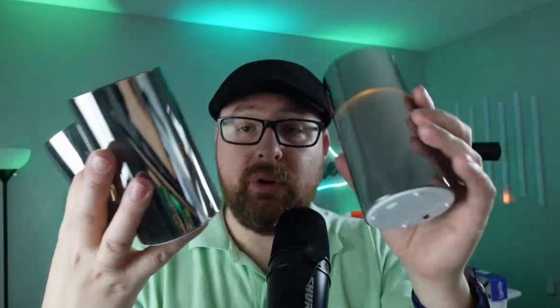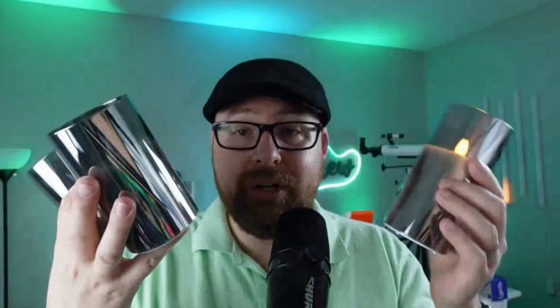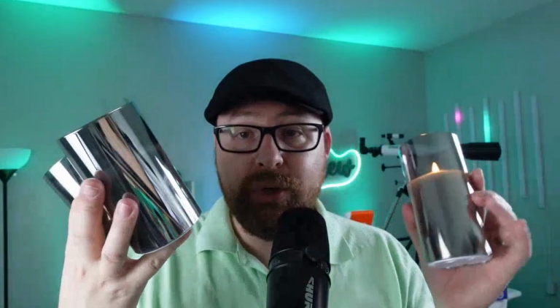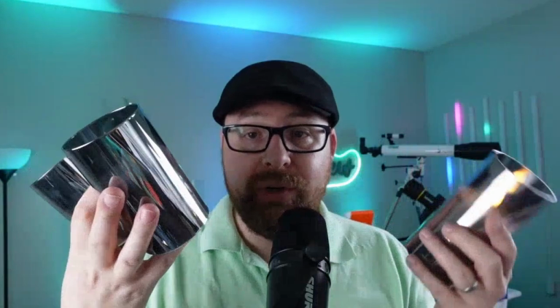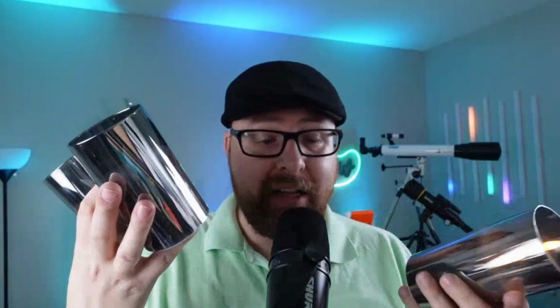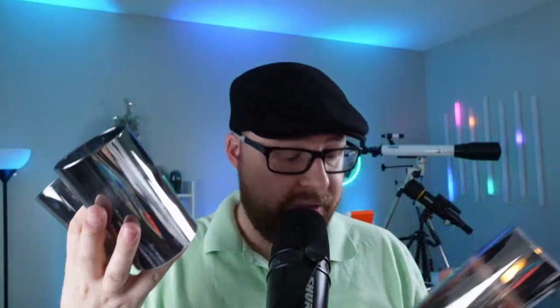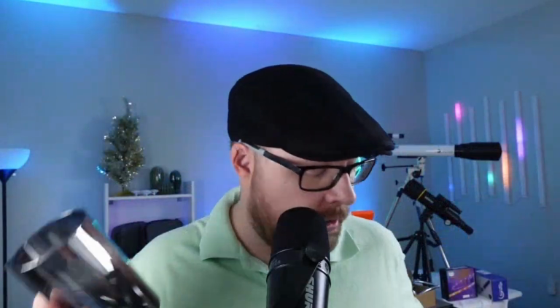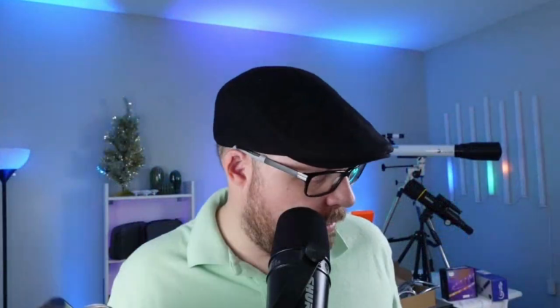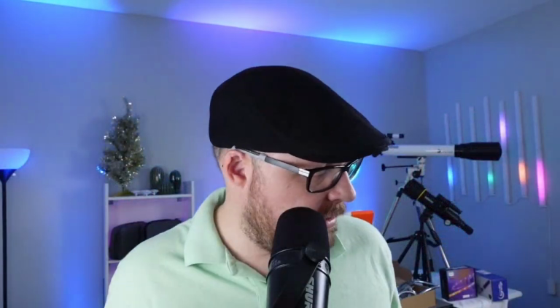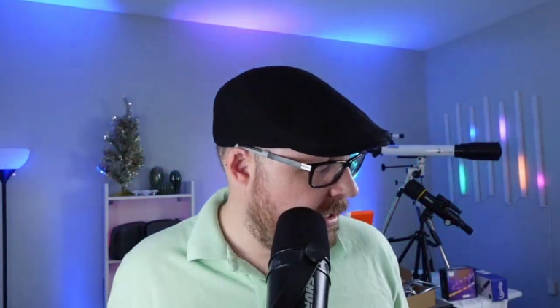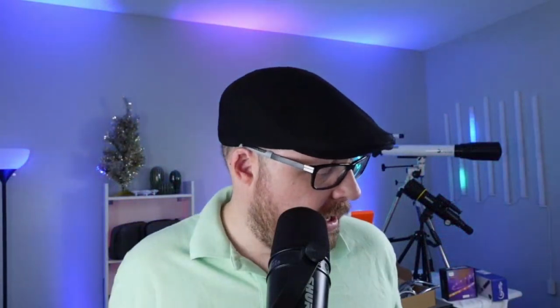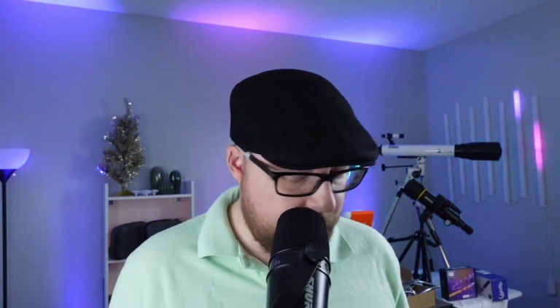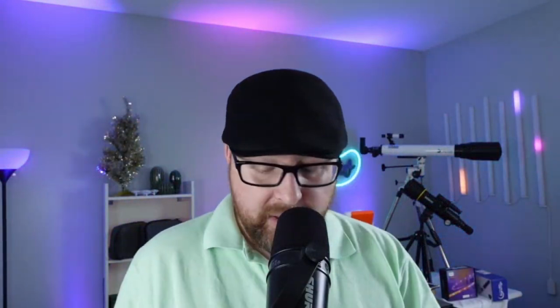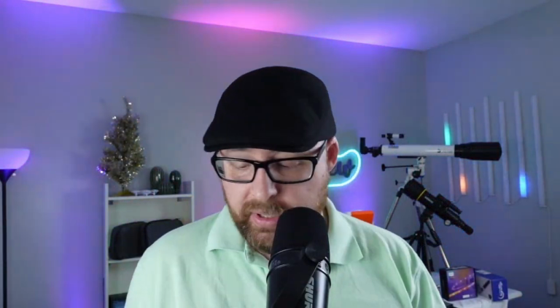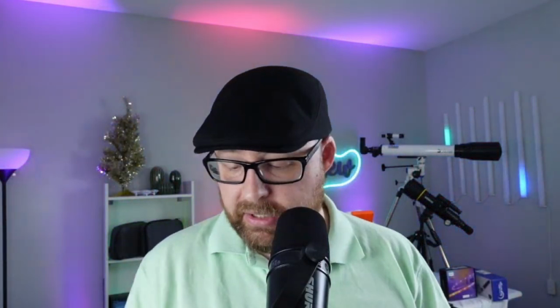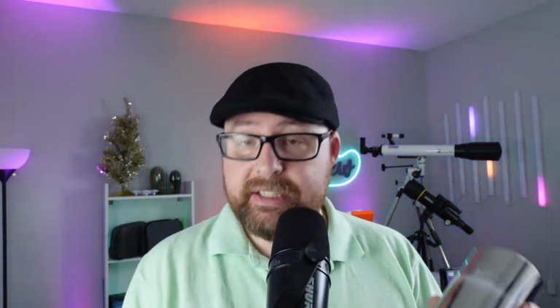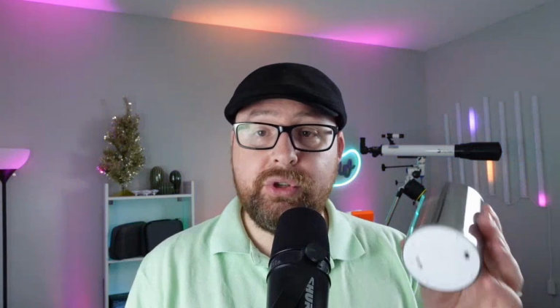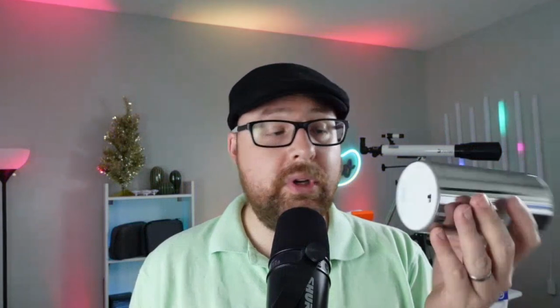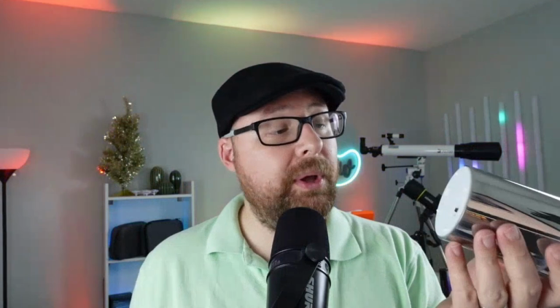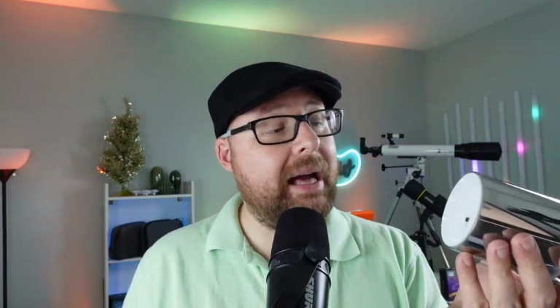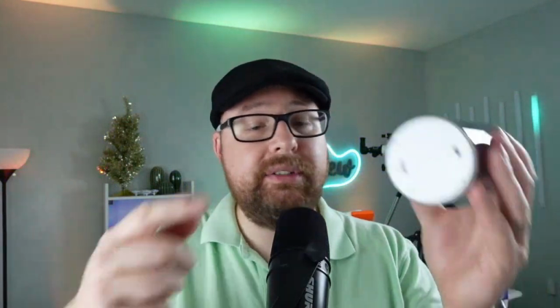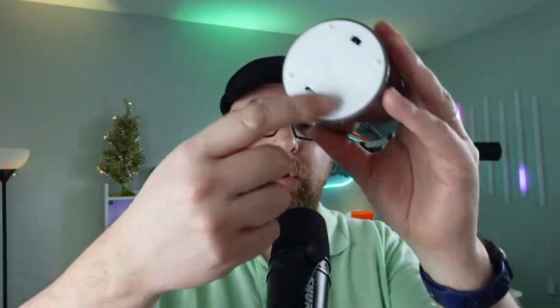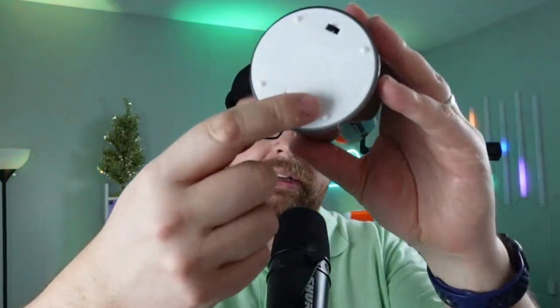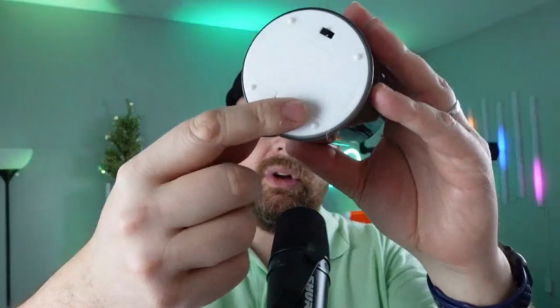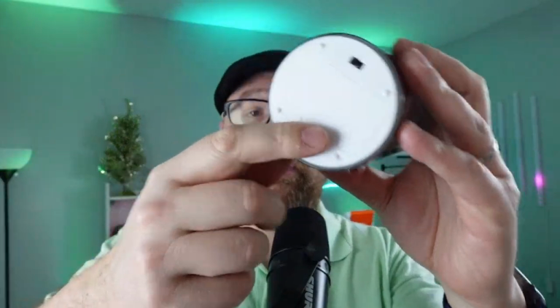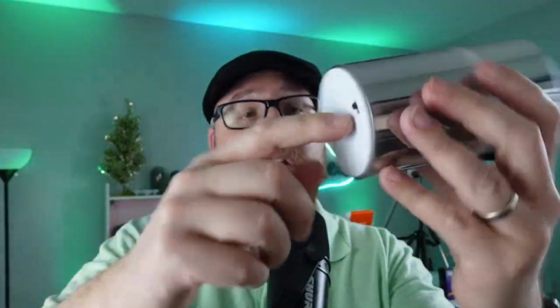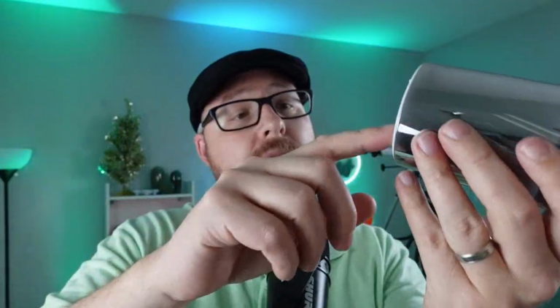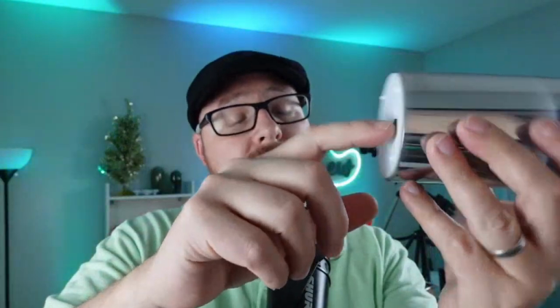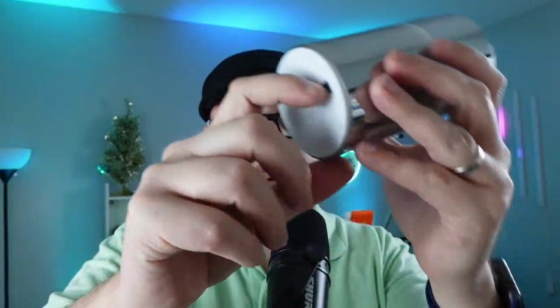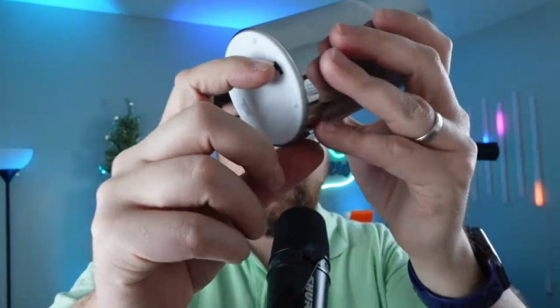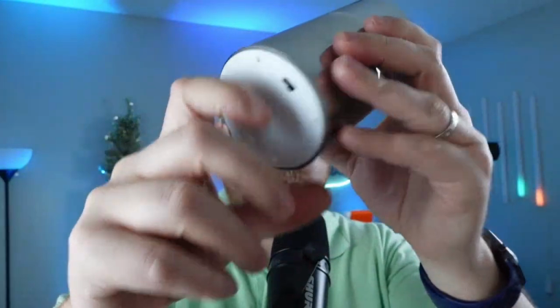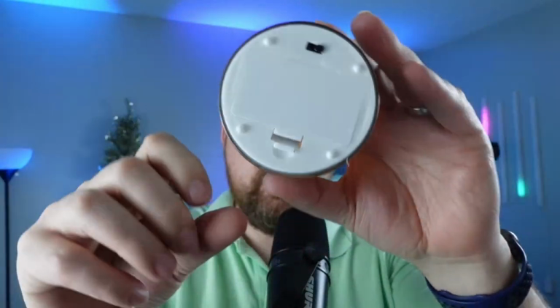We're going to go ahead and show you exactly how this all works. It does take two AA batteries that you install right here, and you turn them on right here as well.